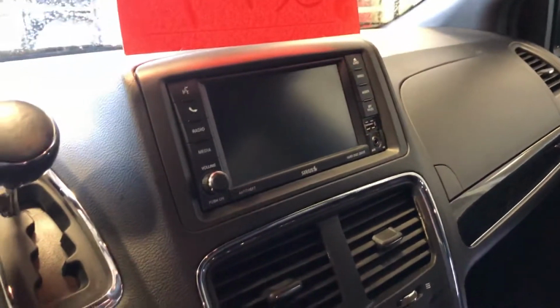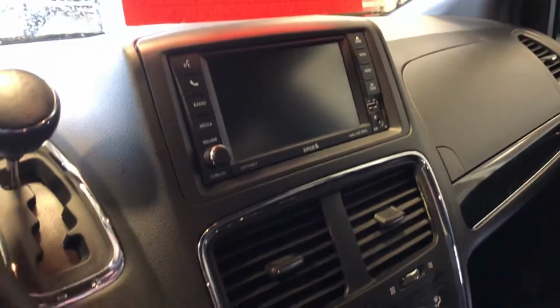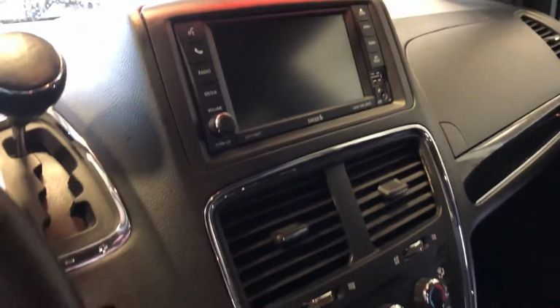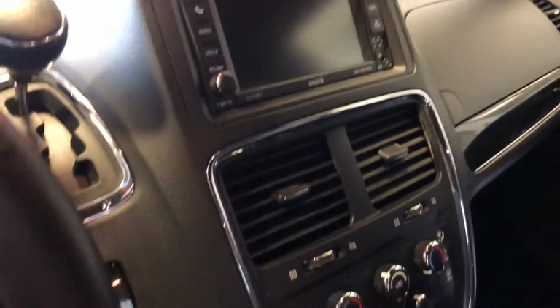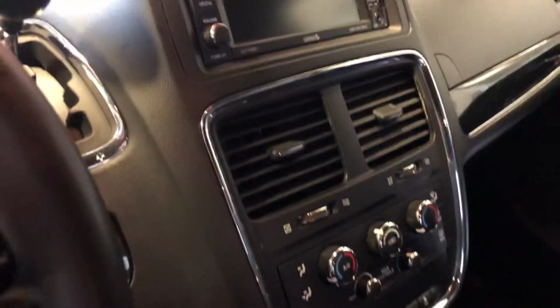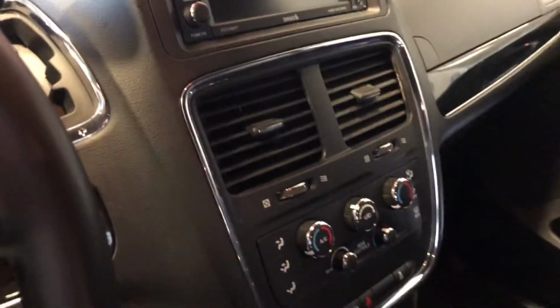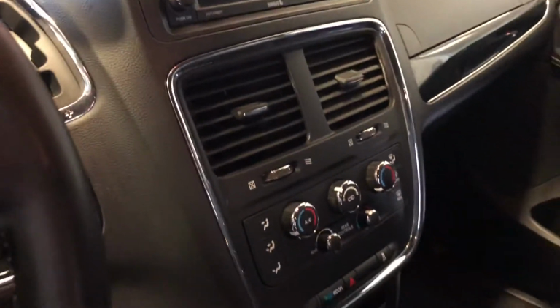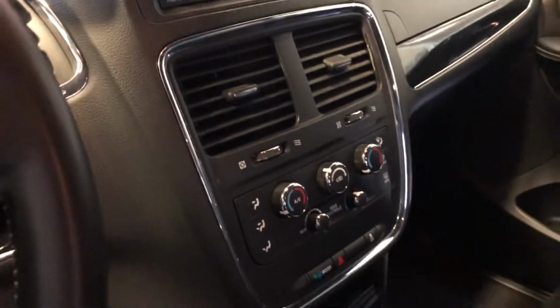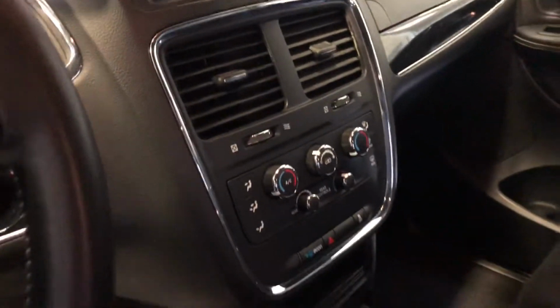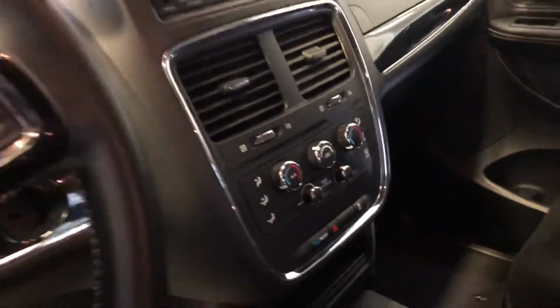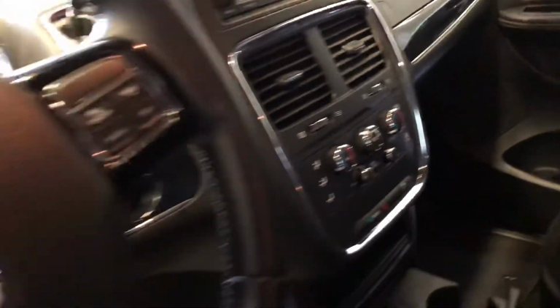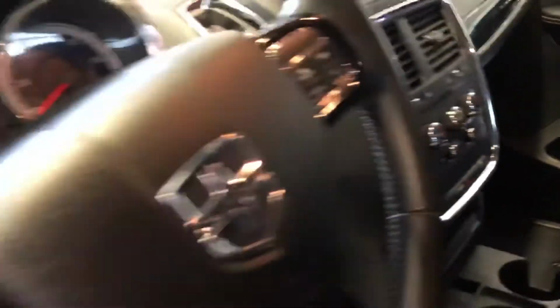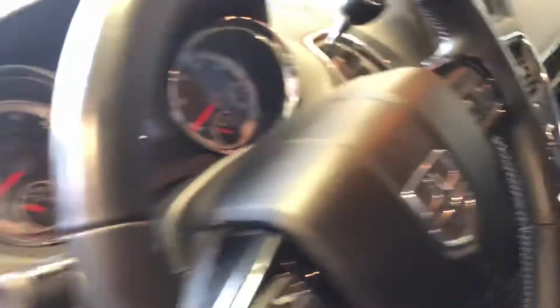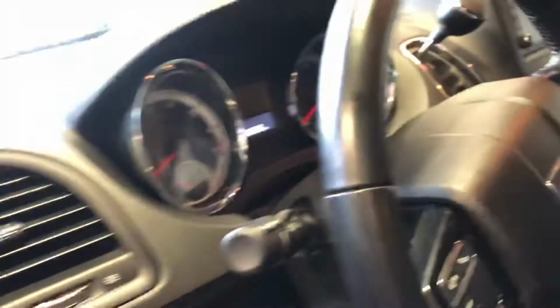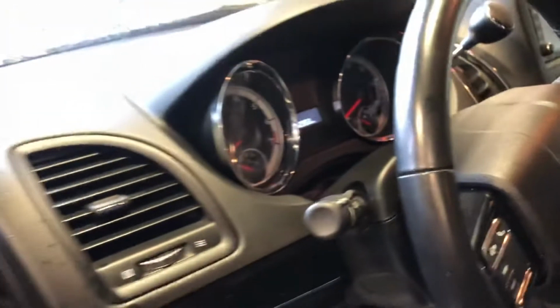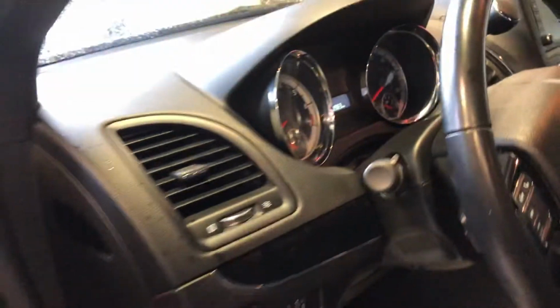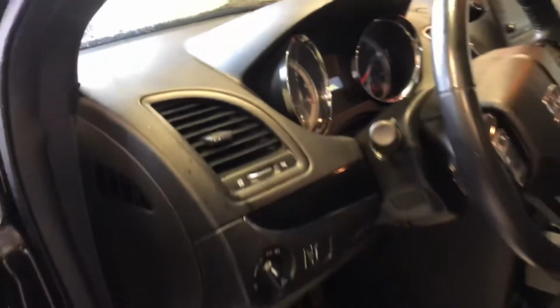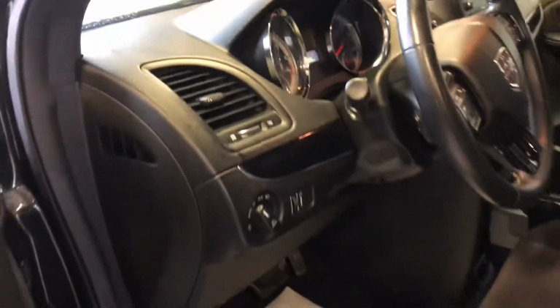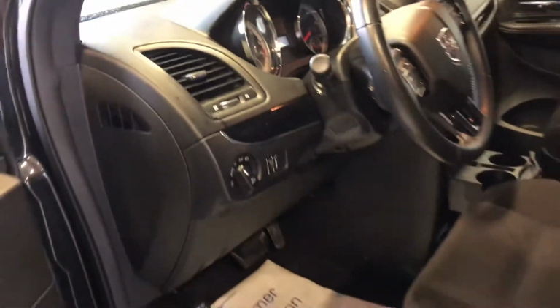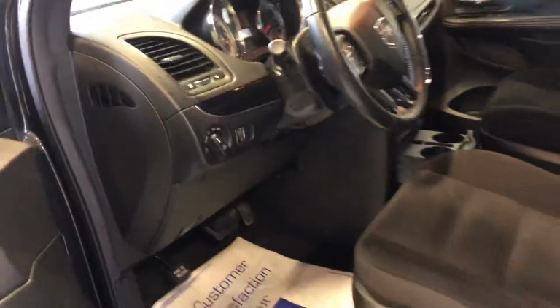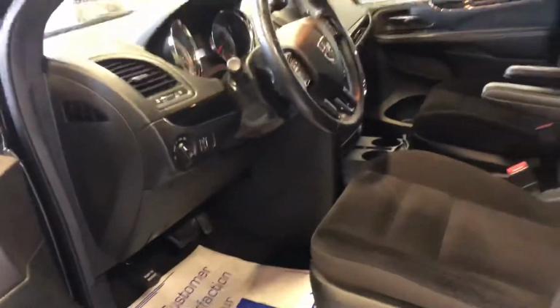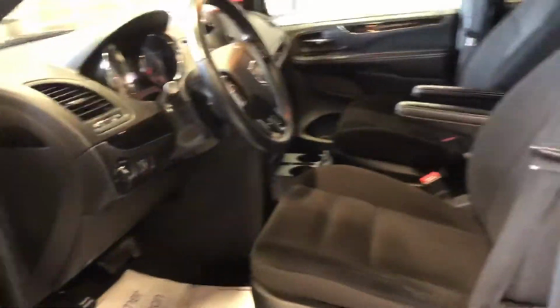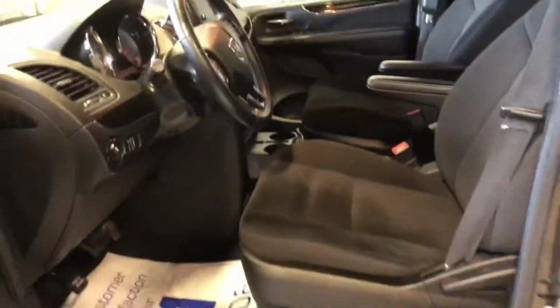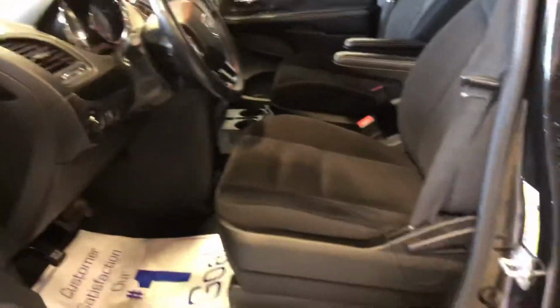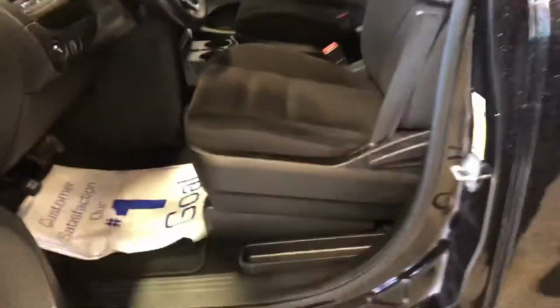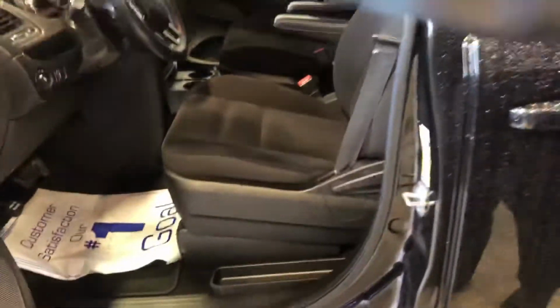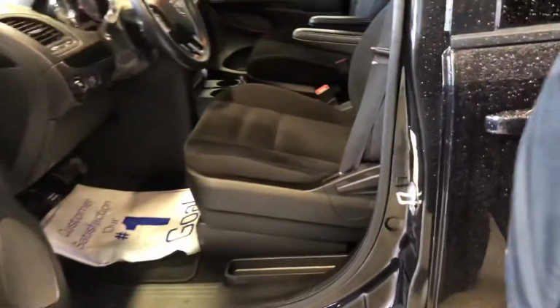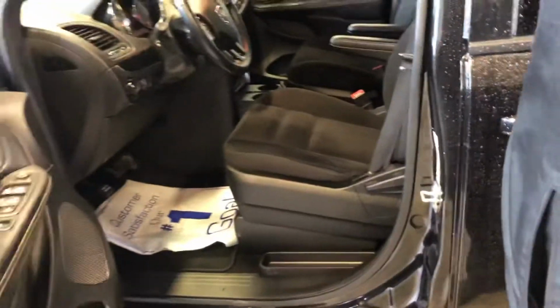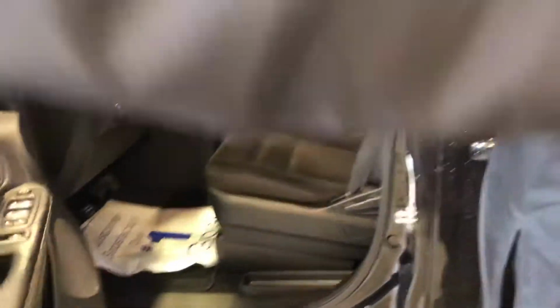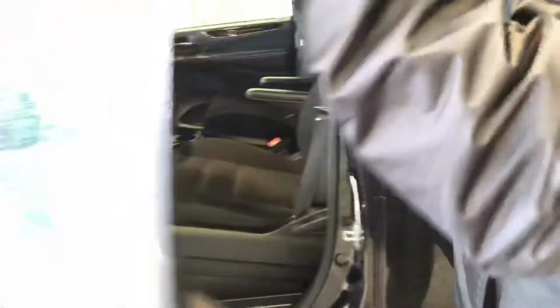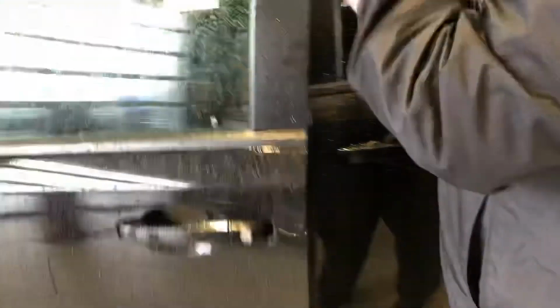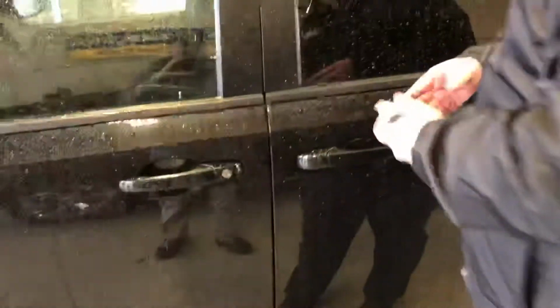The screen will actually slide down for your CD player. Interior's in great shape. We'll look at the middle section here.